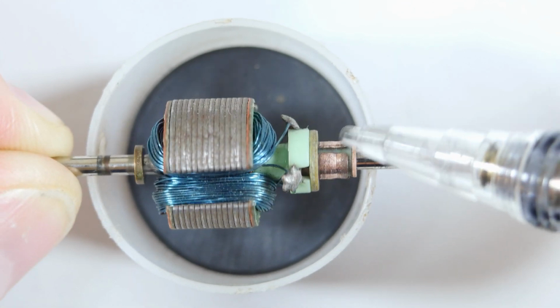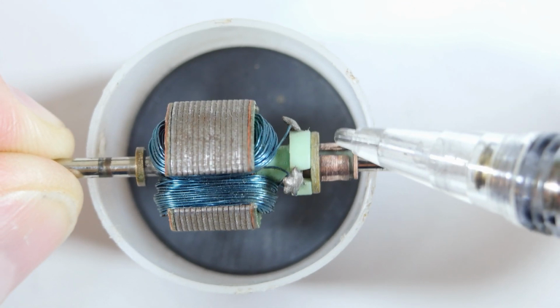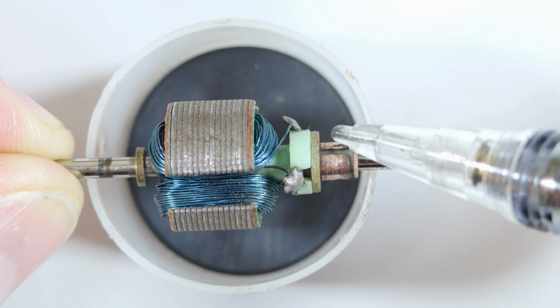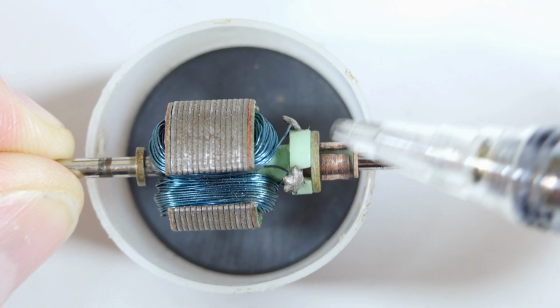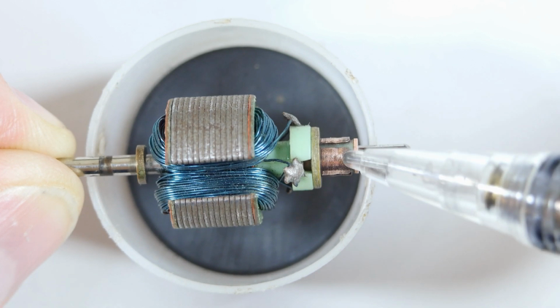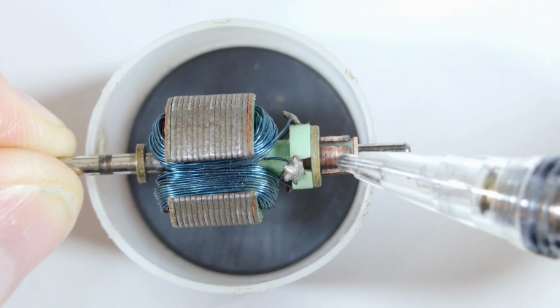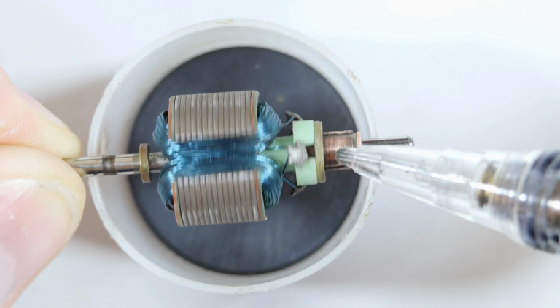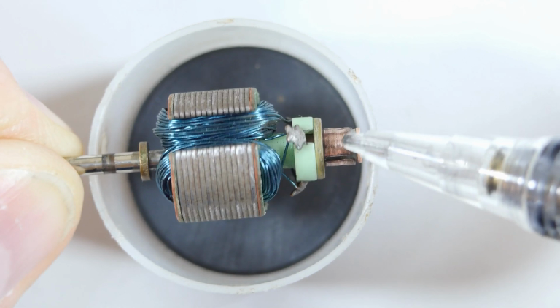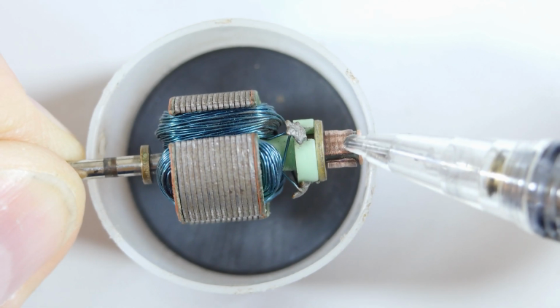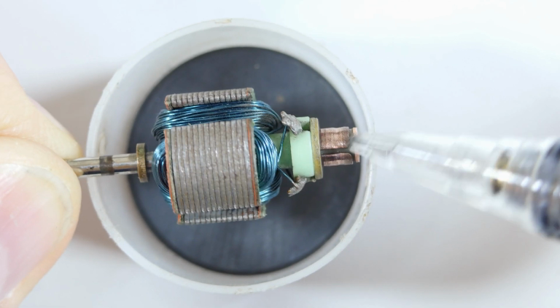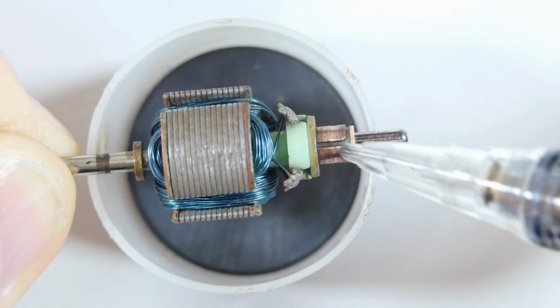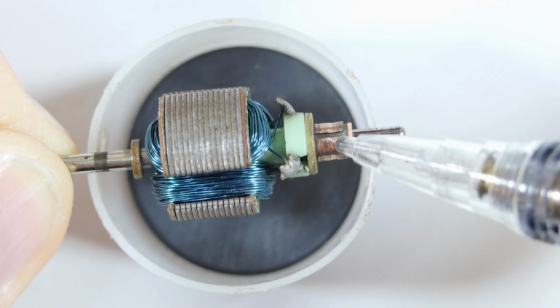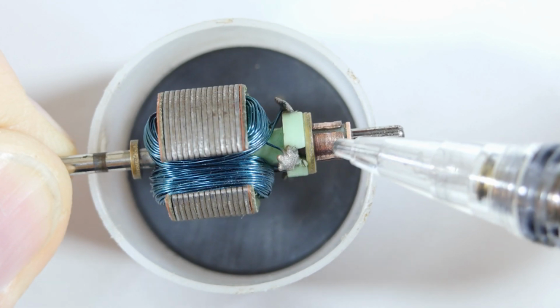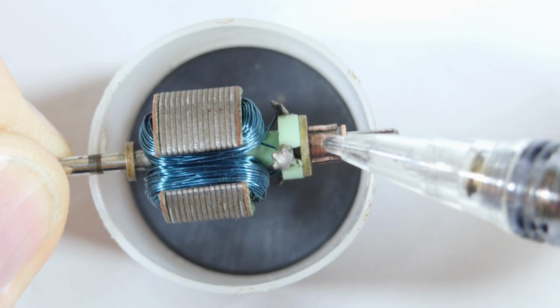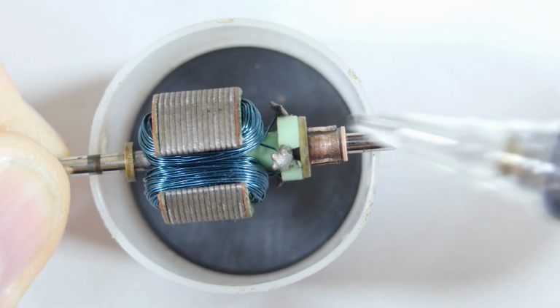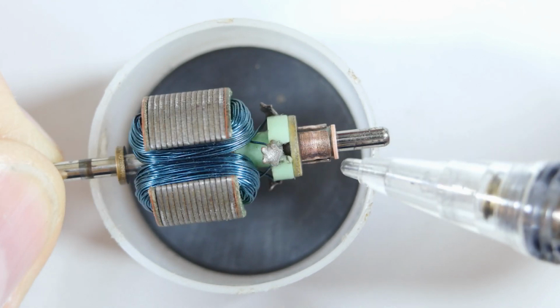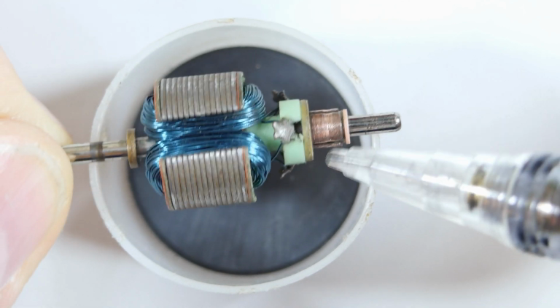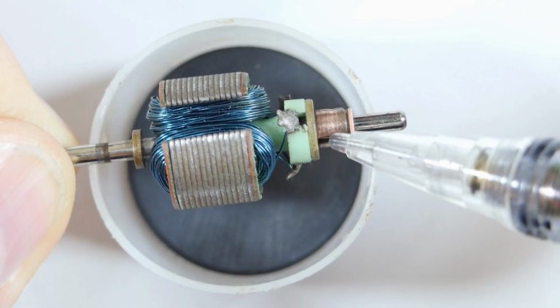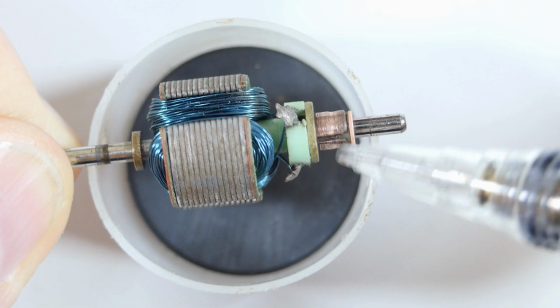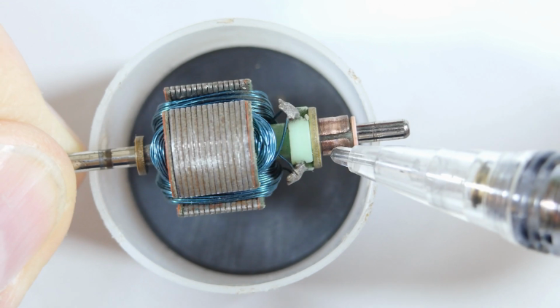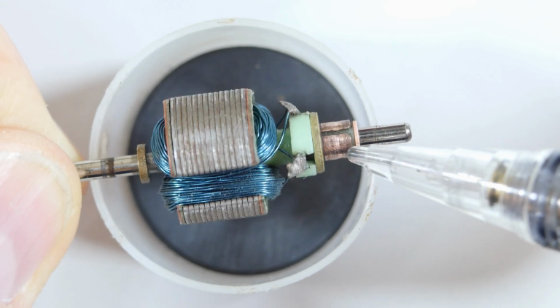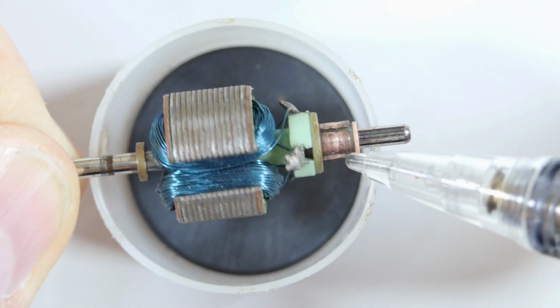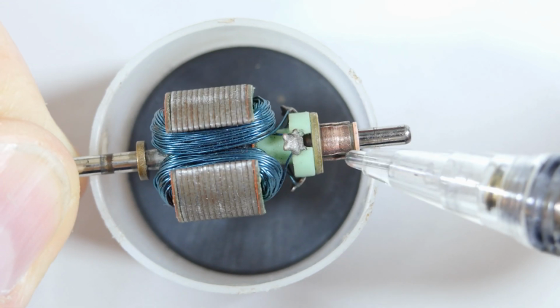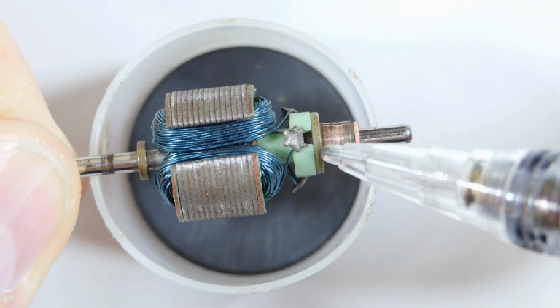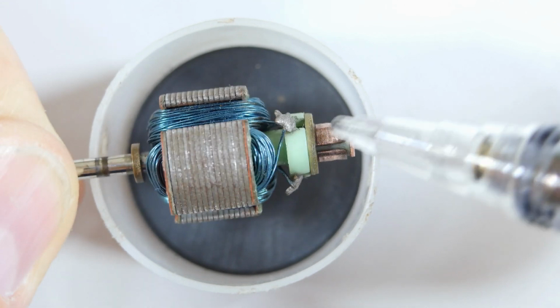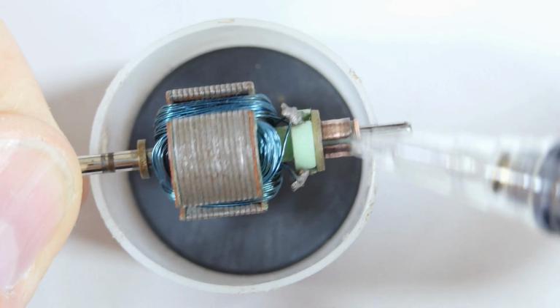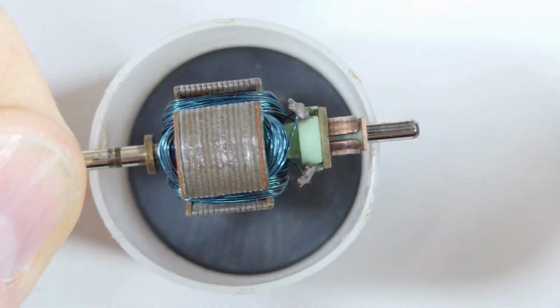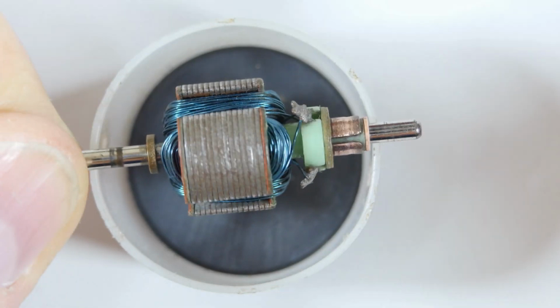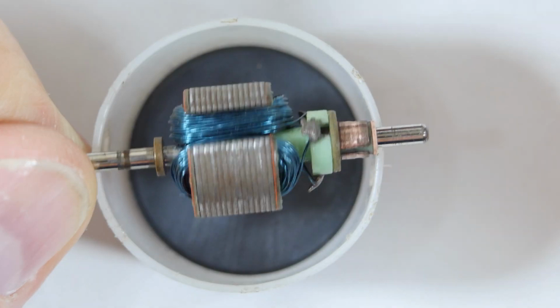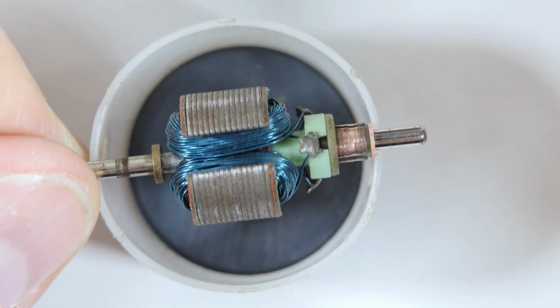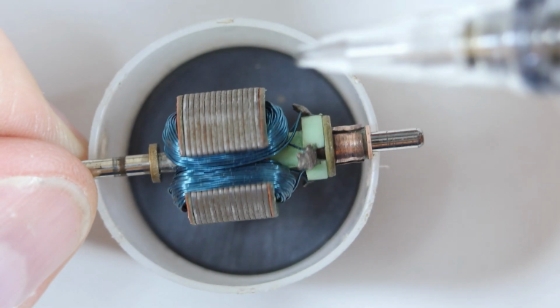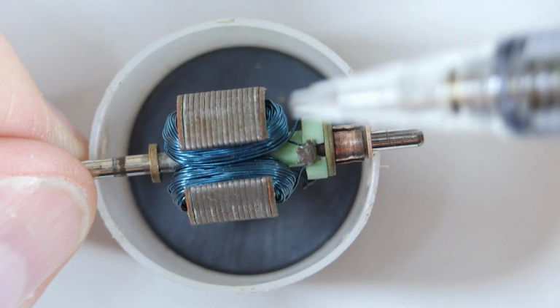First it will be plus and minus here, and then as it moves the next thing, the plus and minus will be on the next set, and then as it moves it will be plus and minus again.